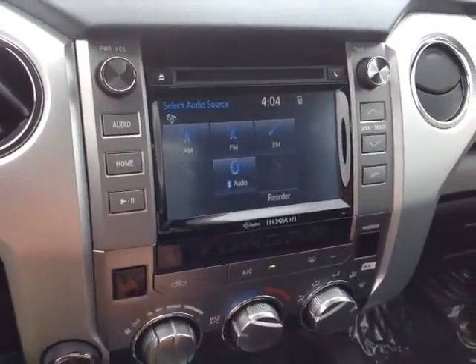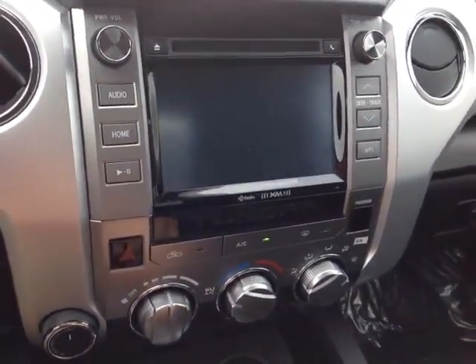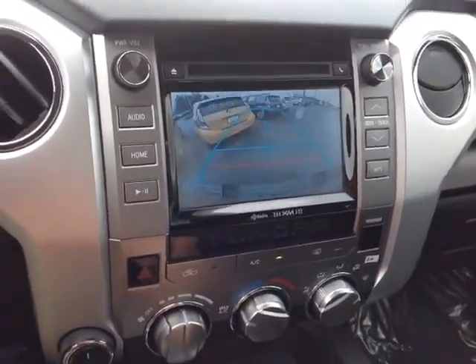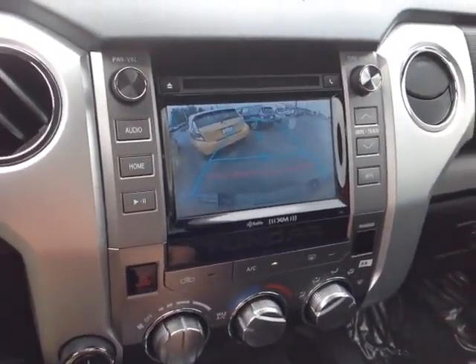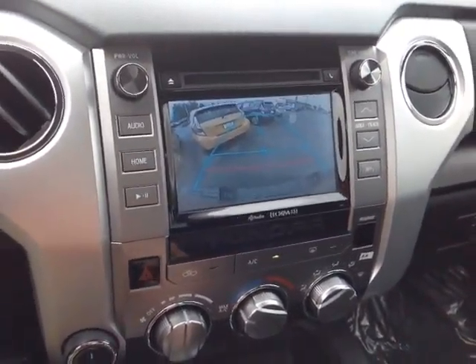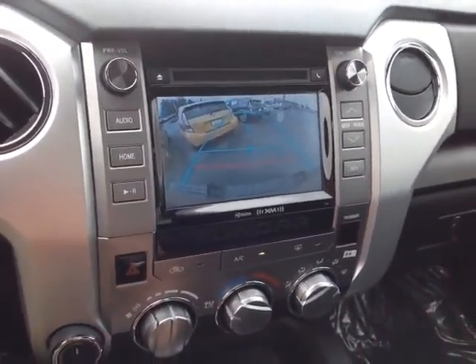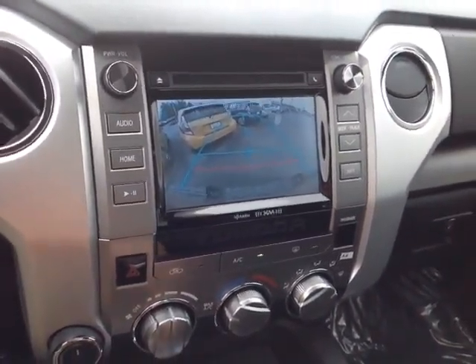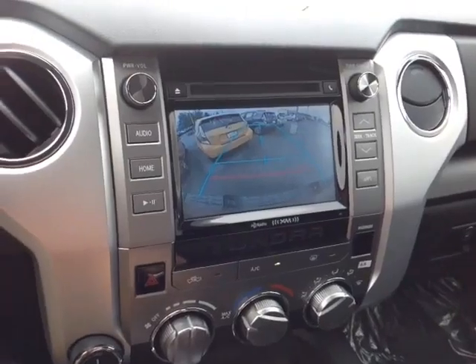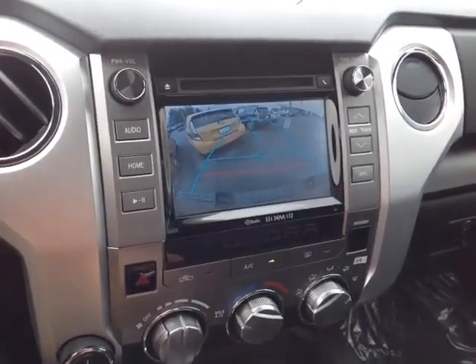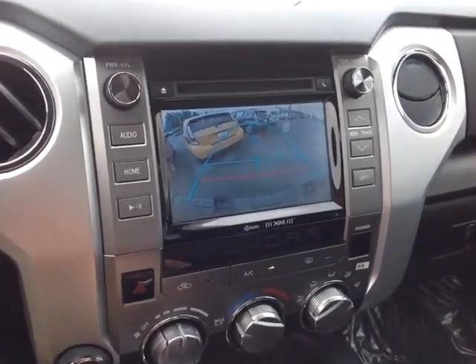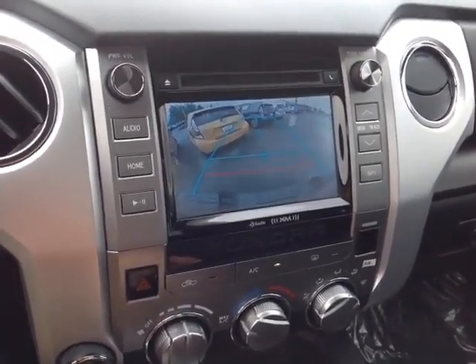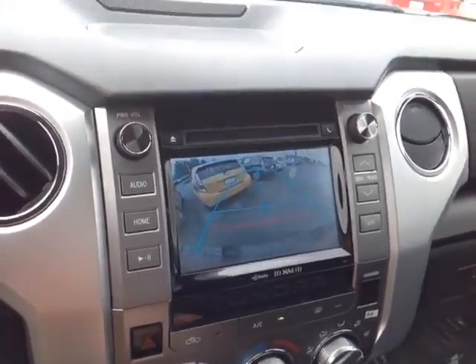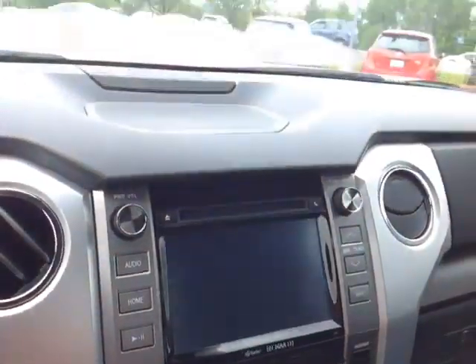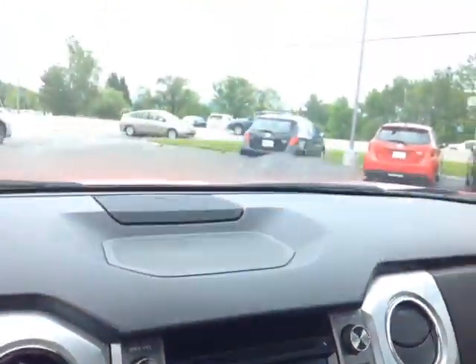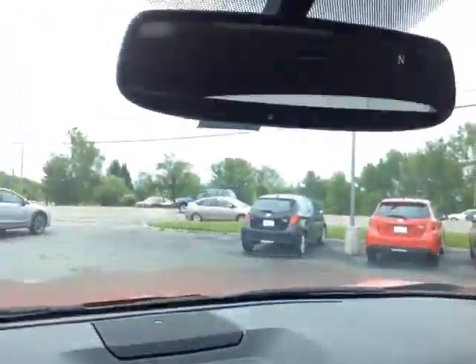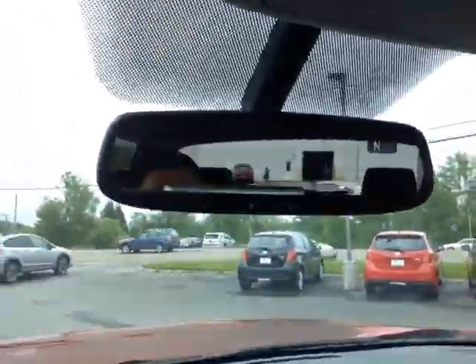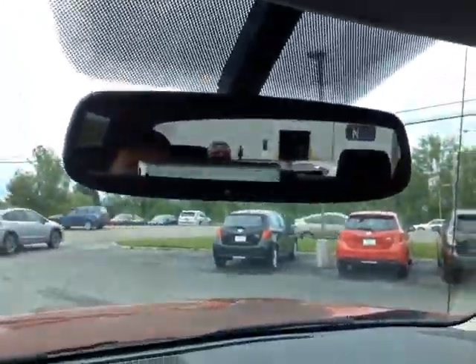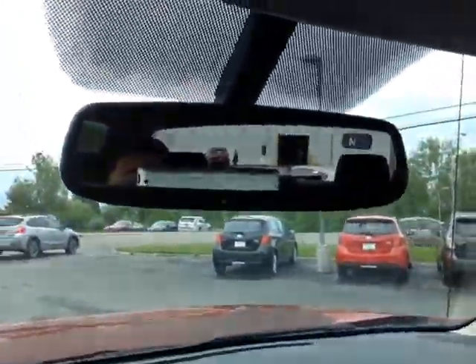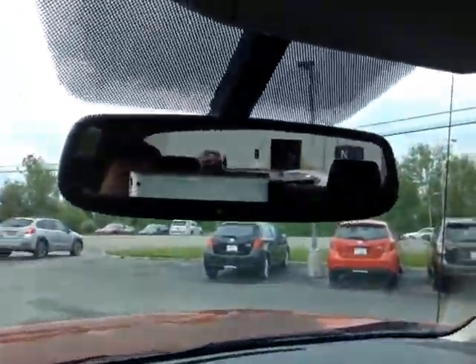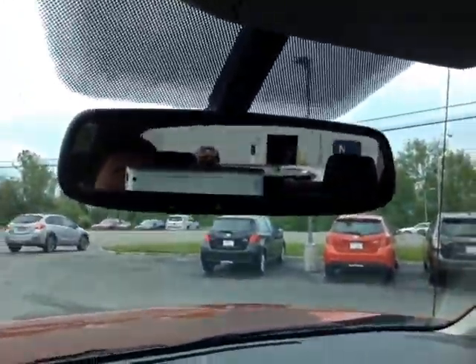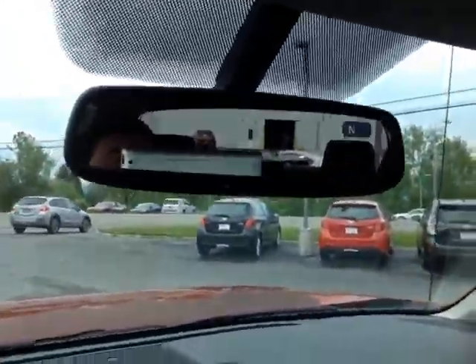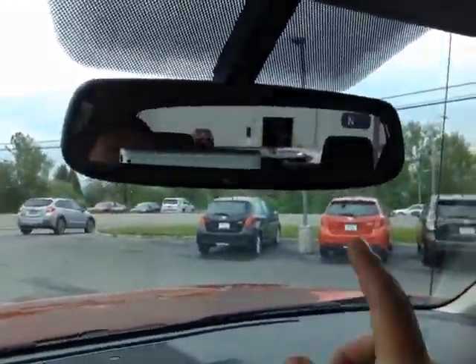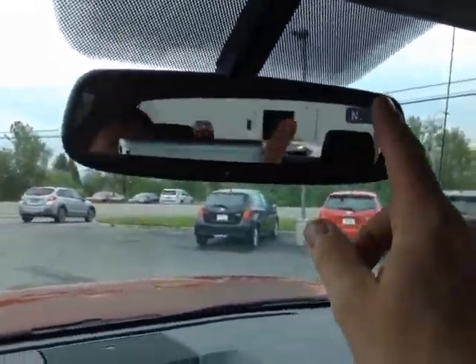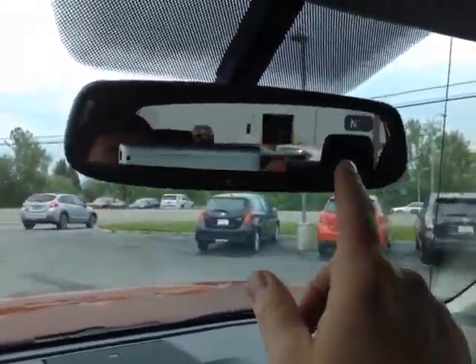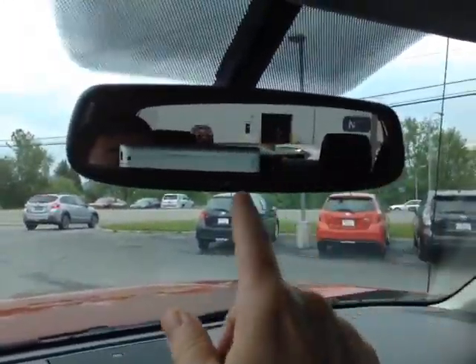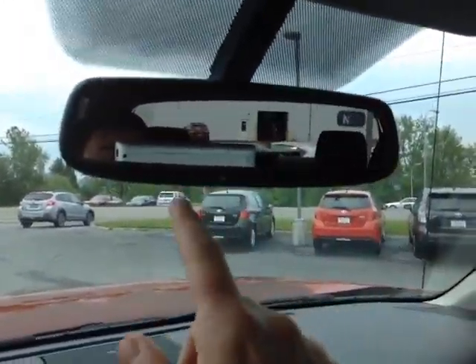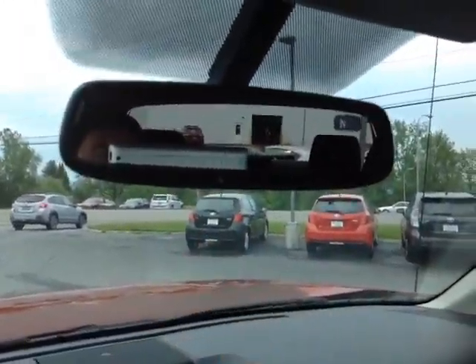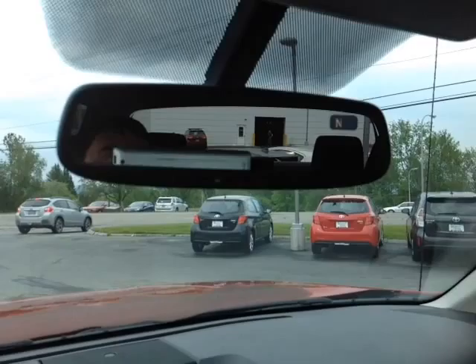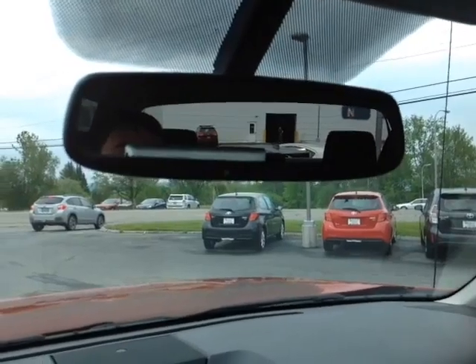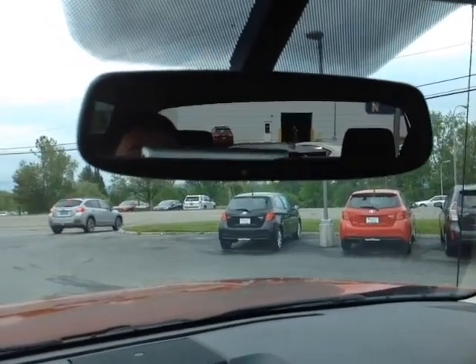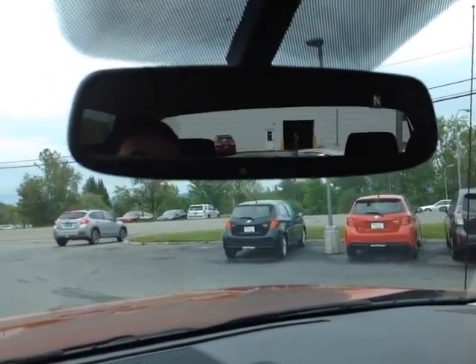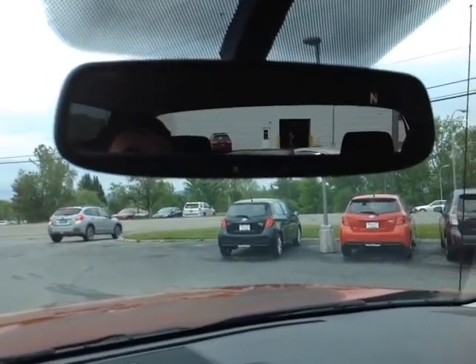Pop the vehicle into reverse, you've got the full screen backup camera with the grid there, and up top, auto dimming rear view mirror with compass and home link along the bottom for your garage door opener.